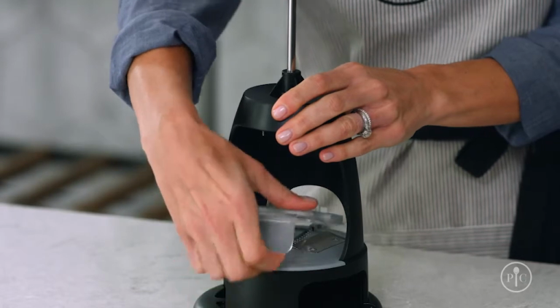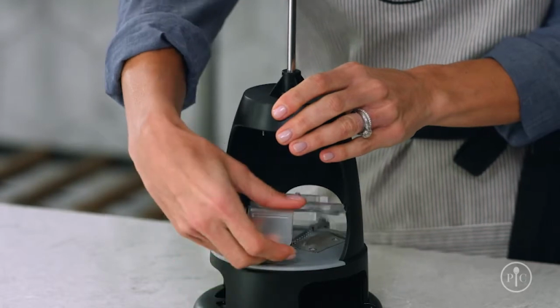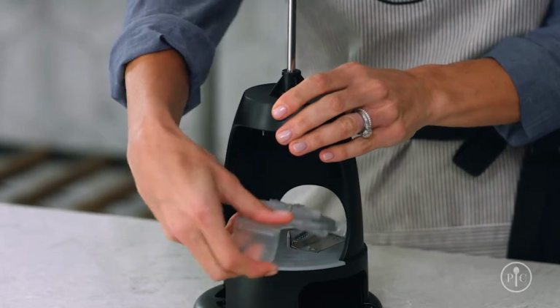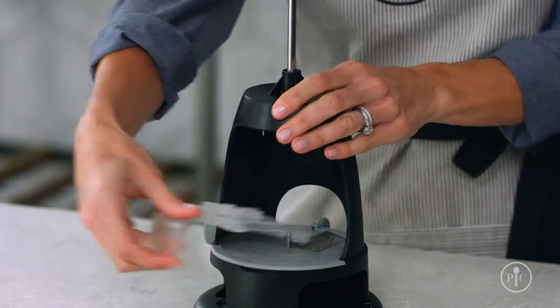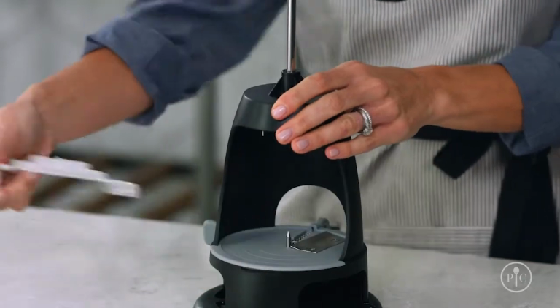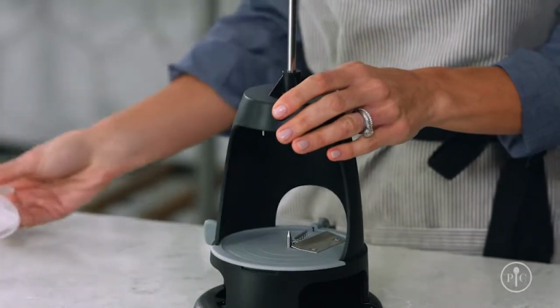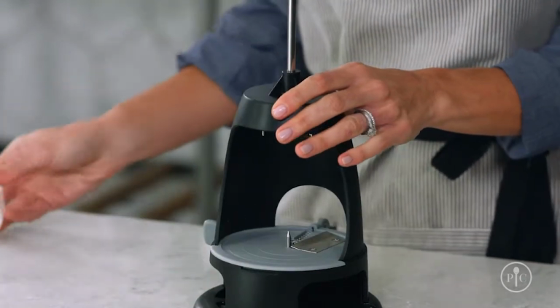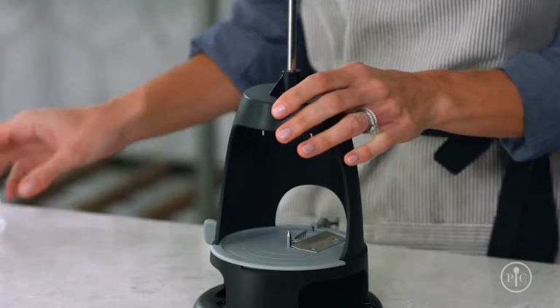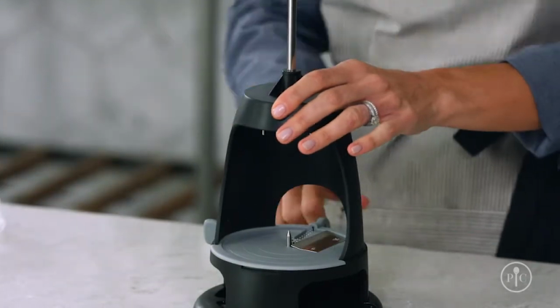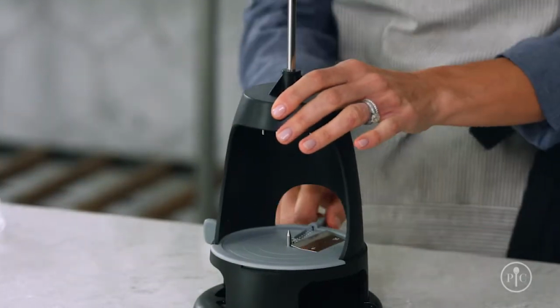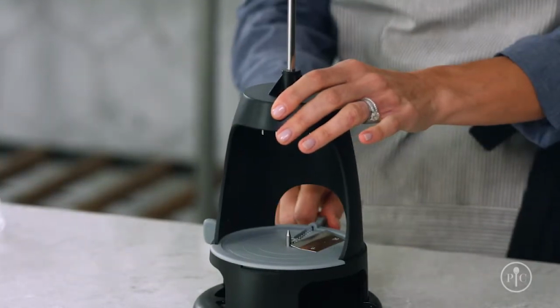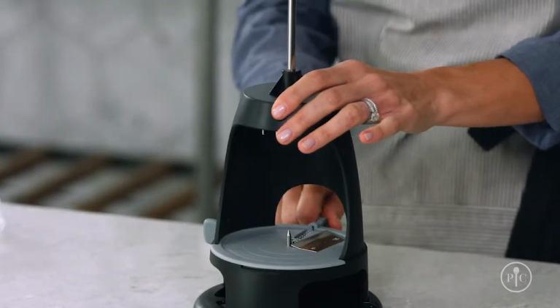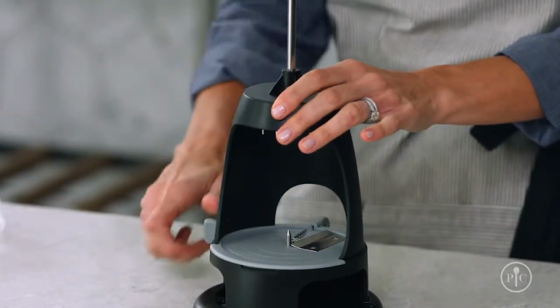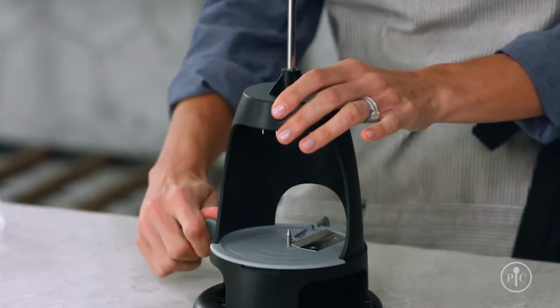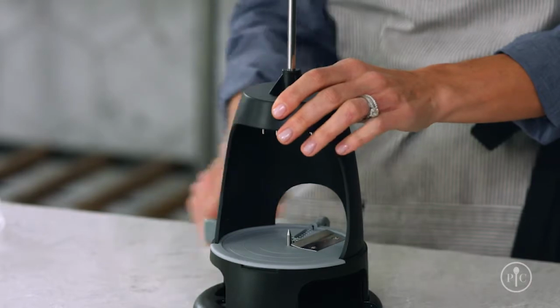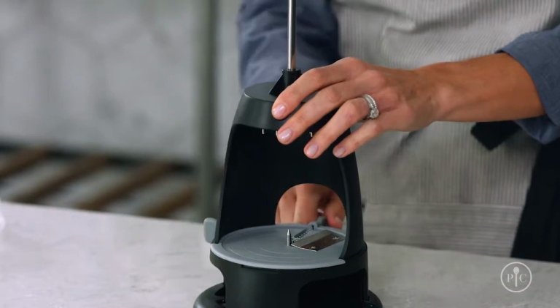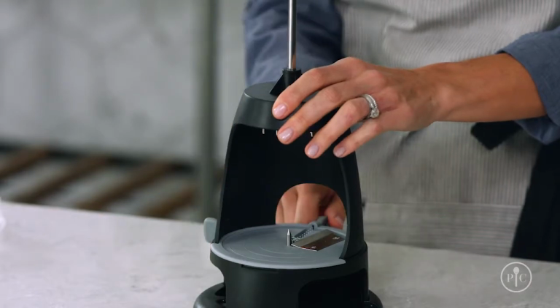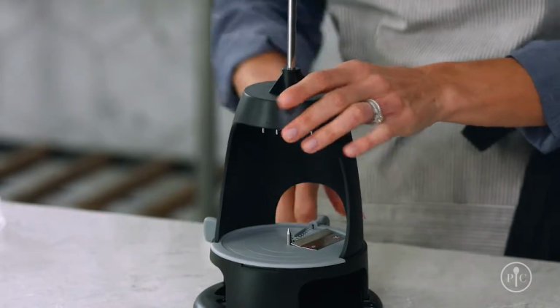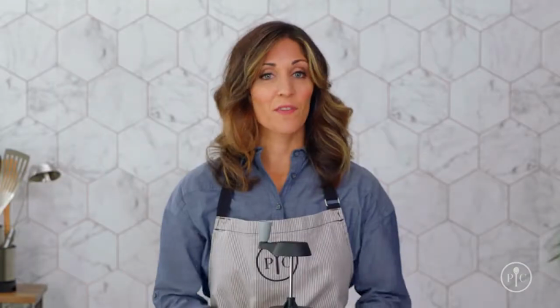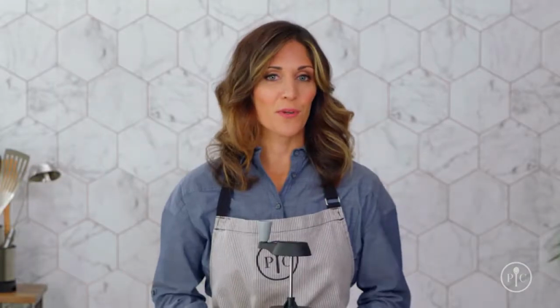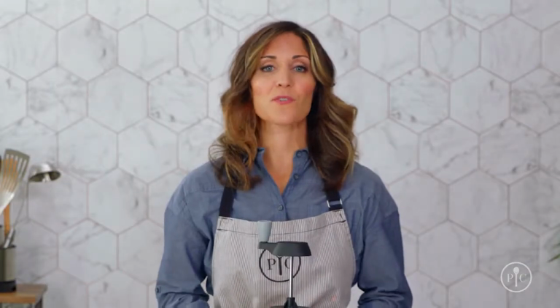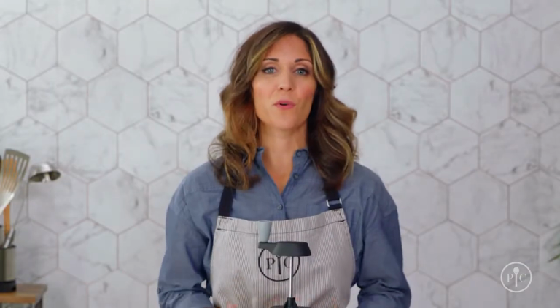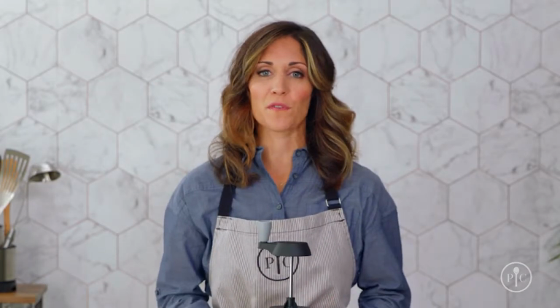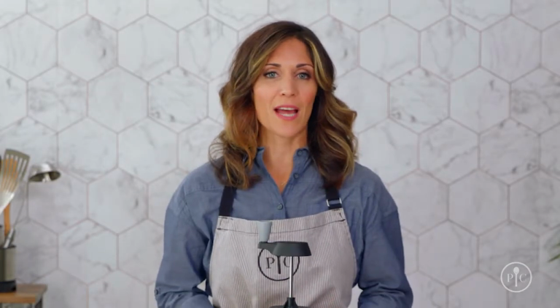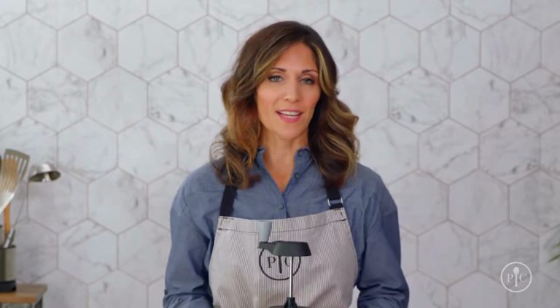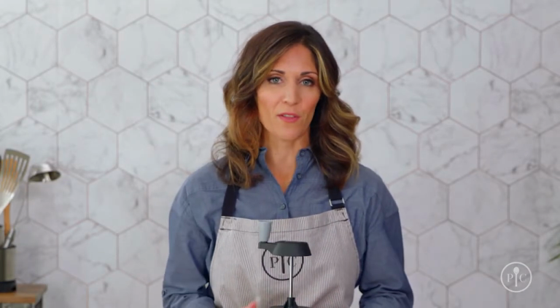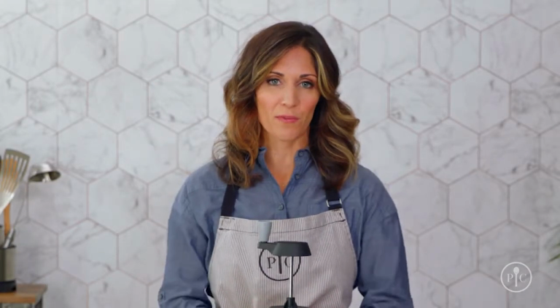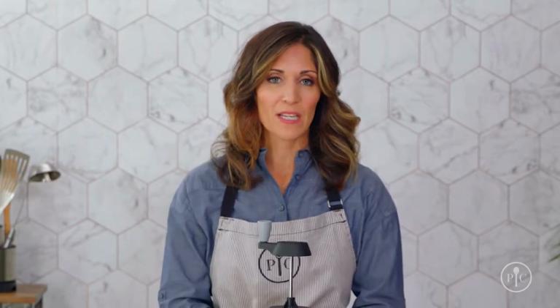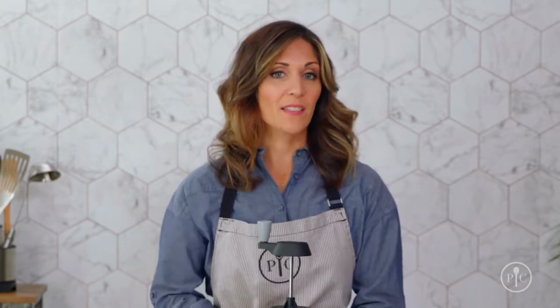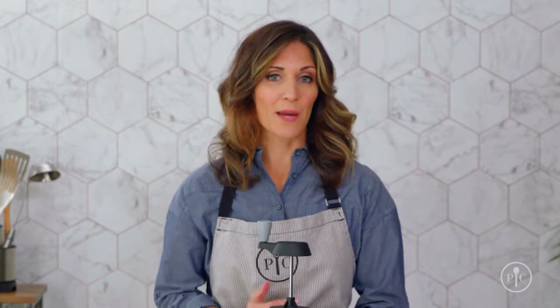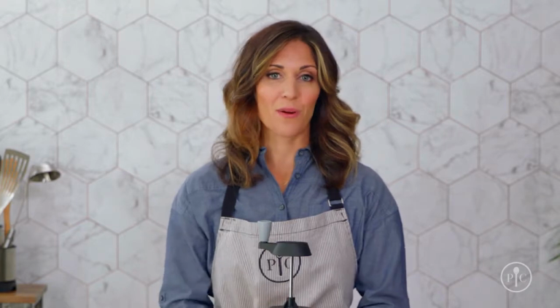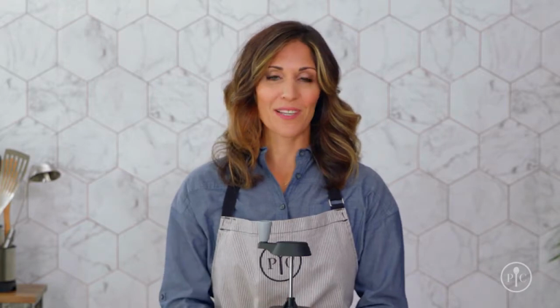If your blade is angled, put the cover back on and adjust. You never want to use the product with the blade at an angle. If you do, you'll just score your food and not slice it all the way through. This can damage the comb blade.